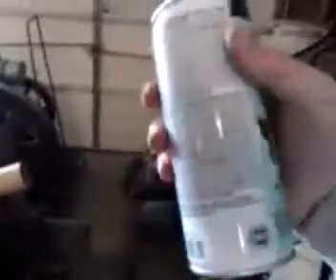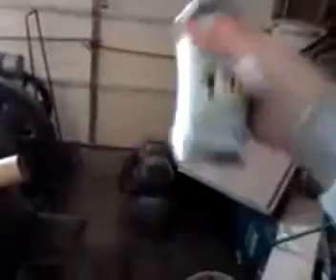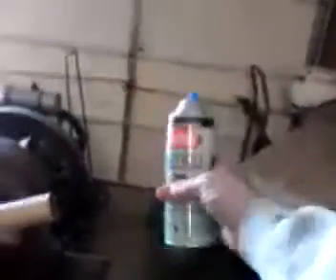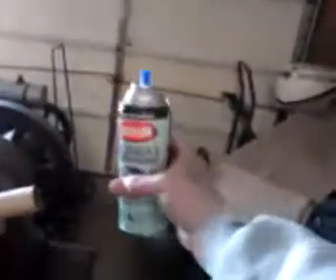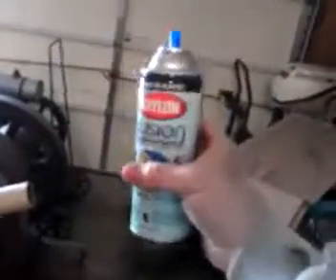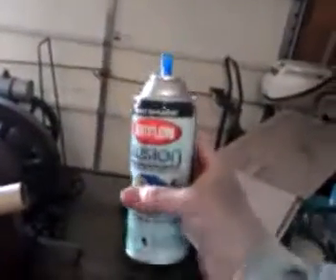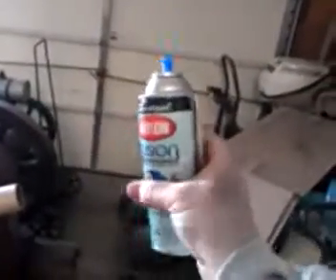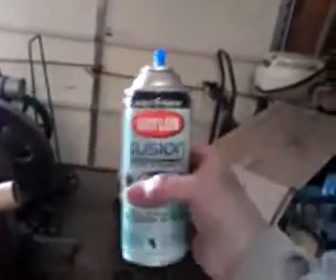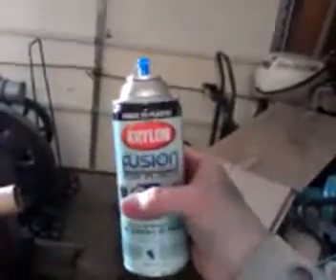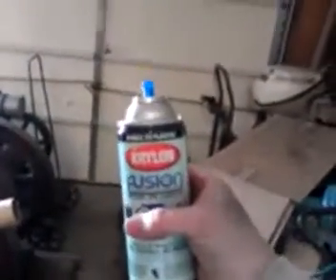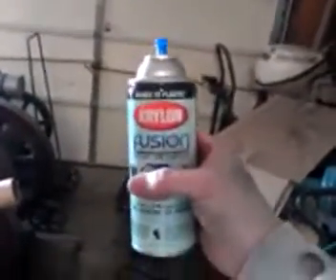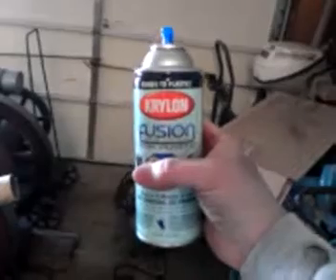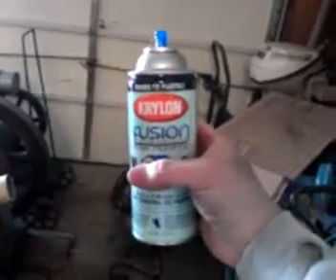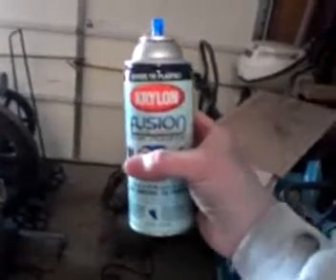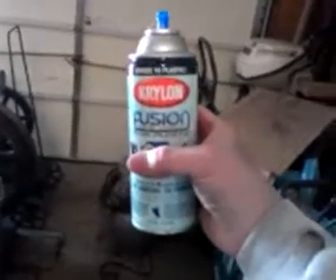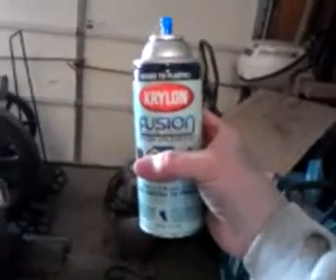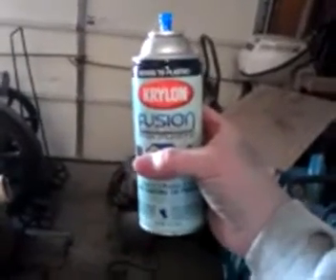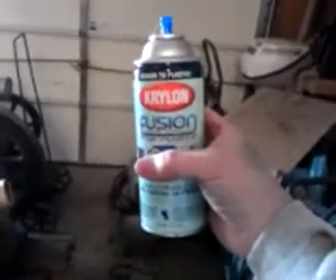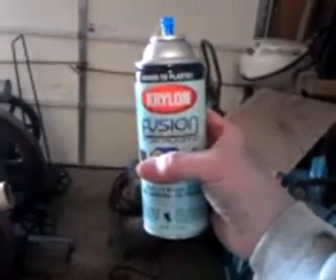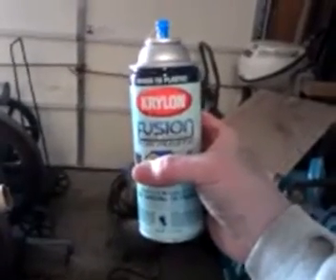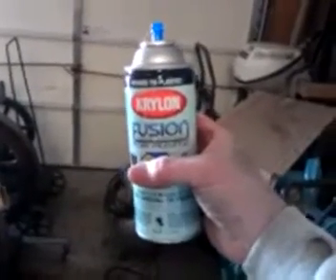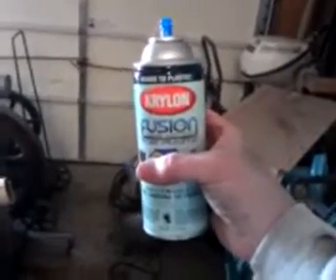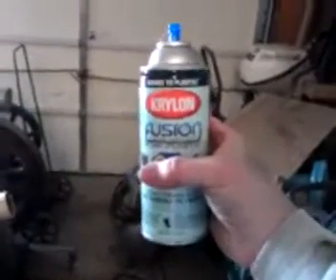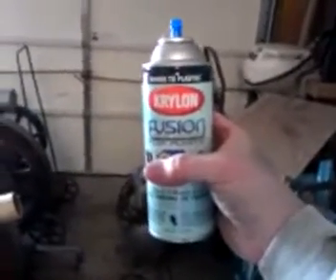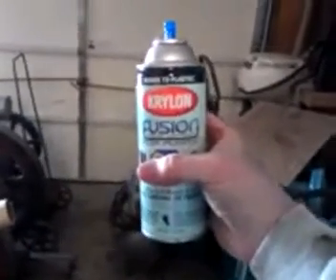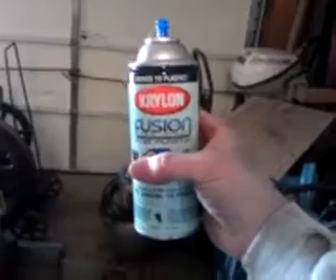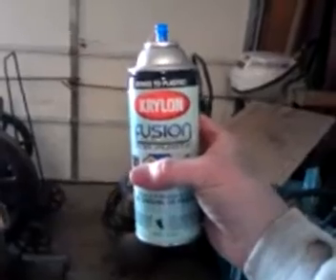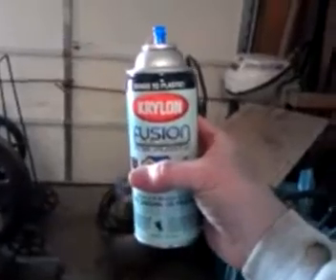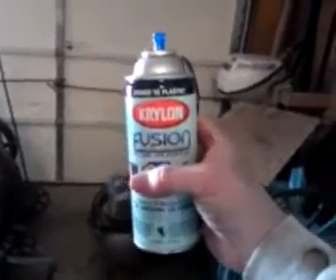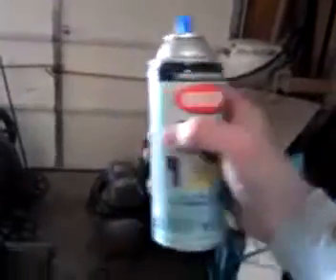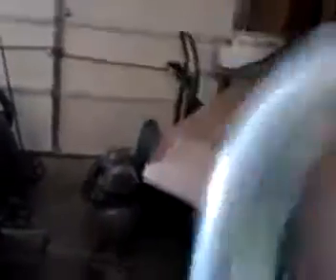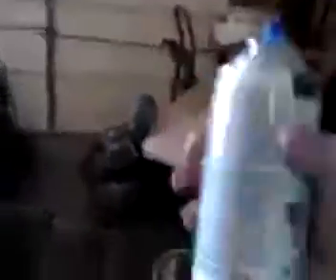This happens to be Krylon Black. We buy this stuff by the truckload here at Norfolk Southern. It really works out pretty well — number boards, everything, engine blocks, locomotives, you name it all. It's good stuff.